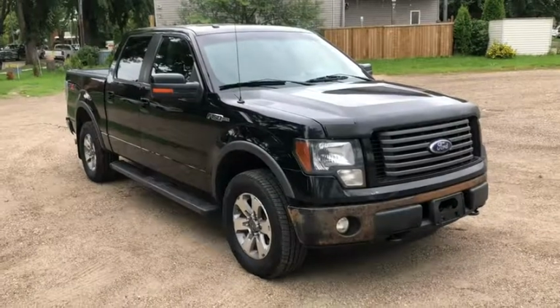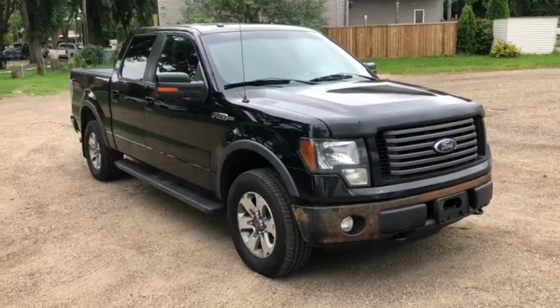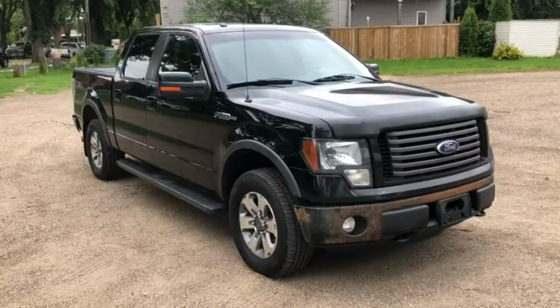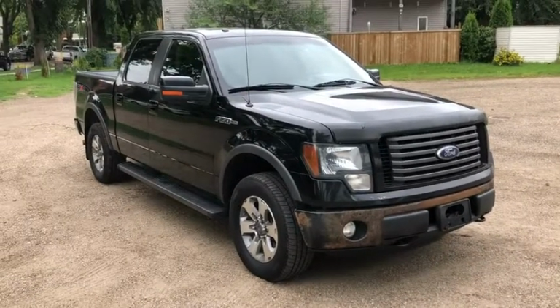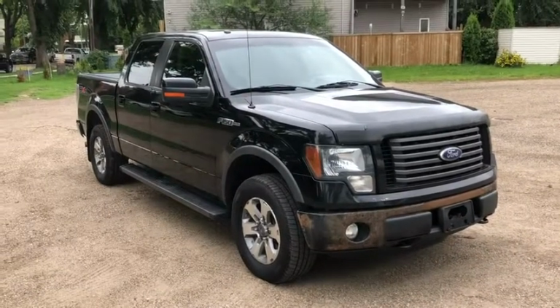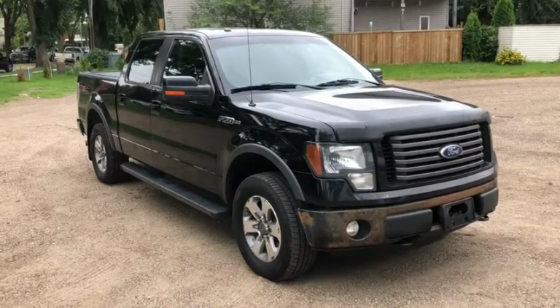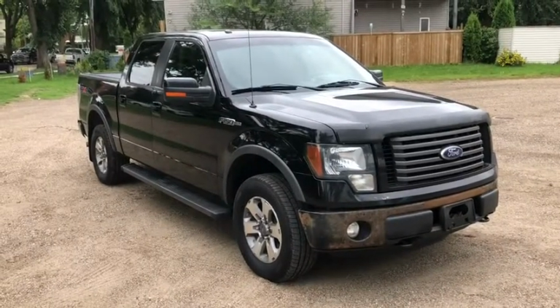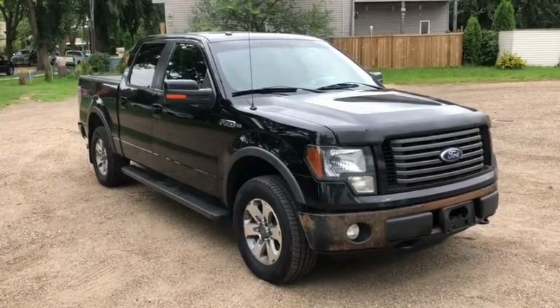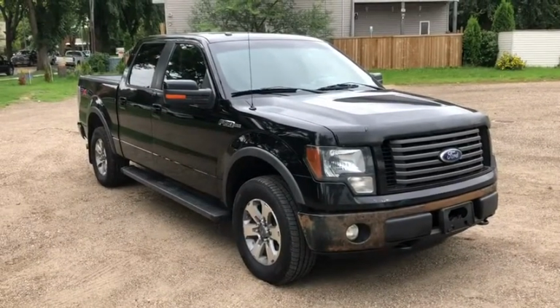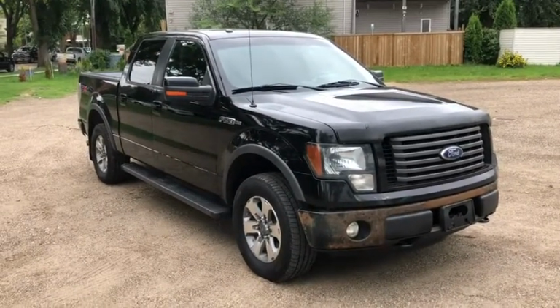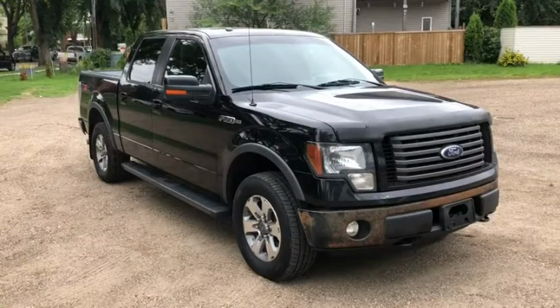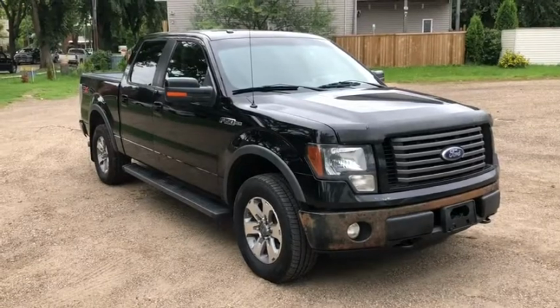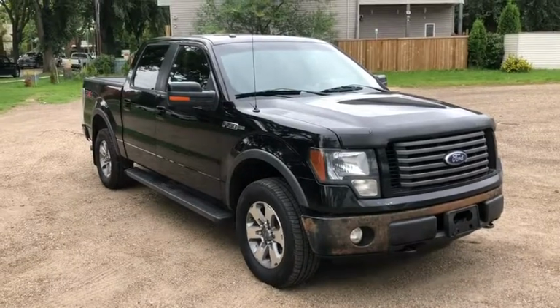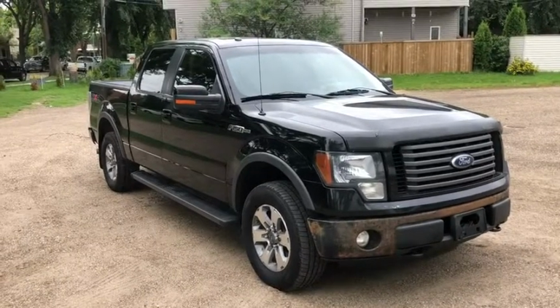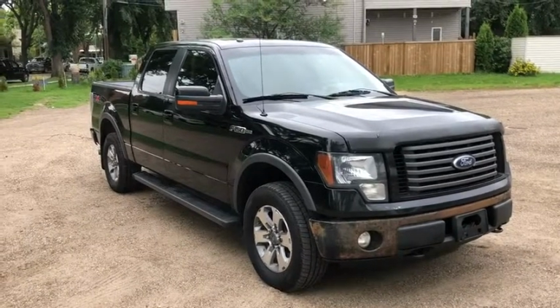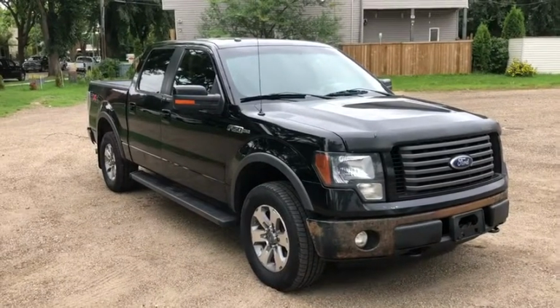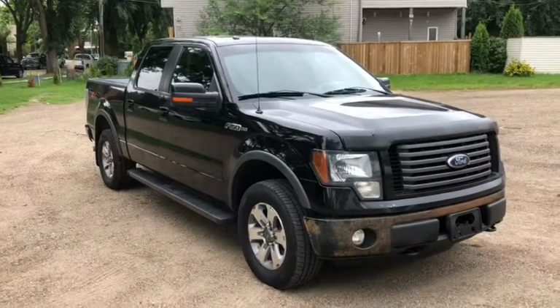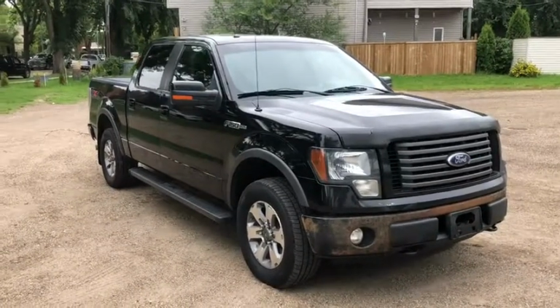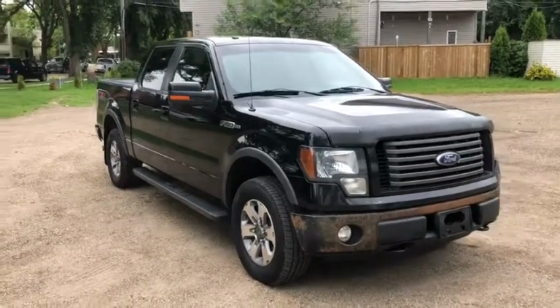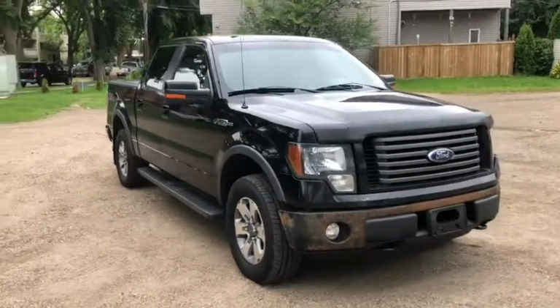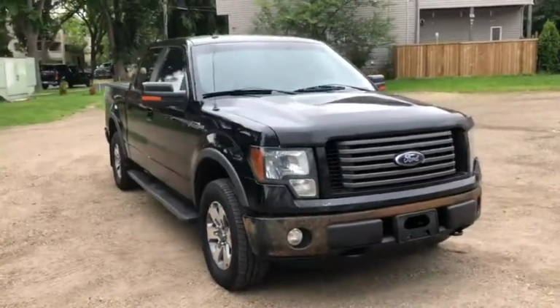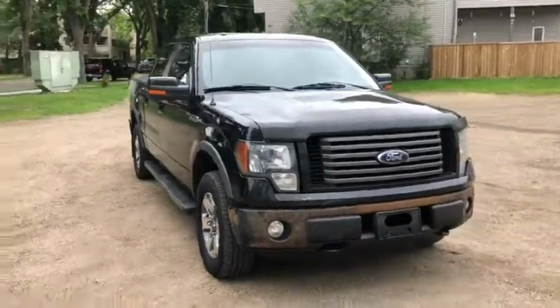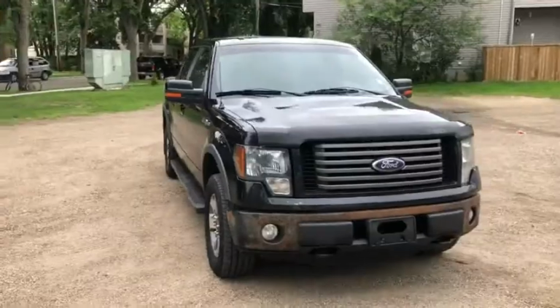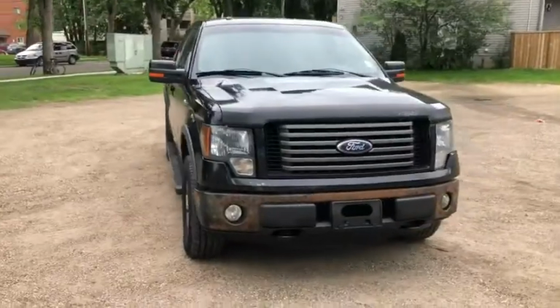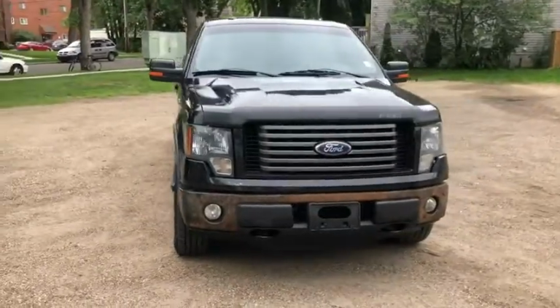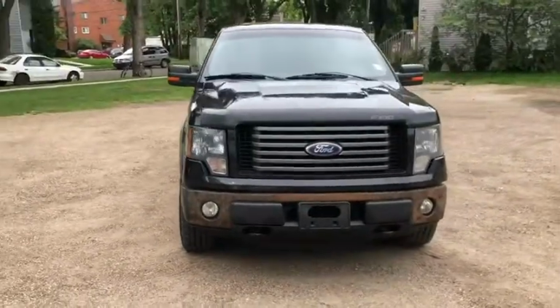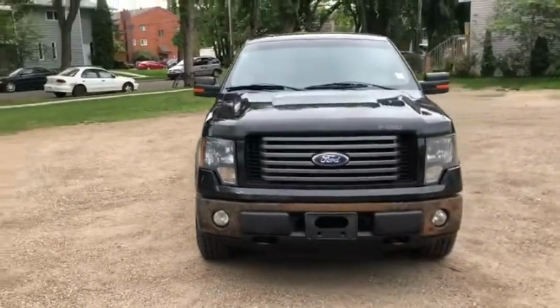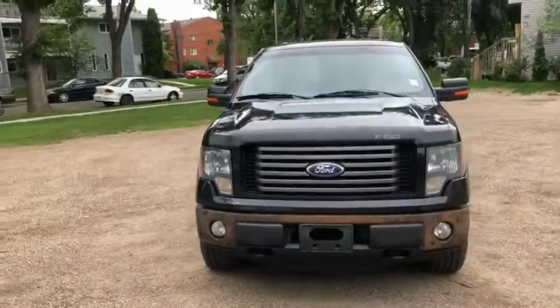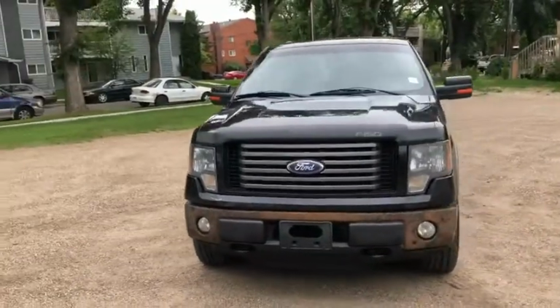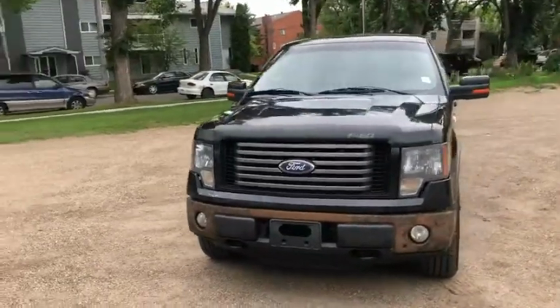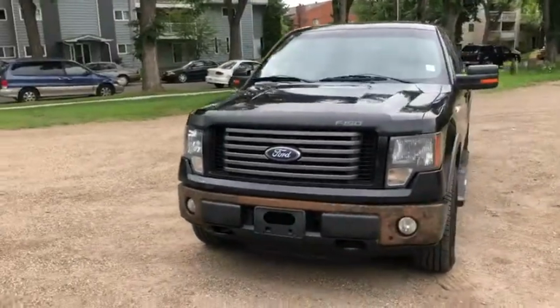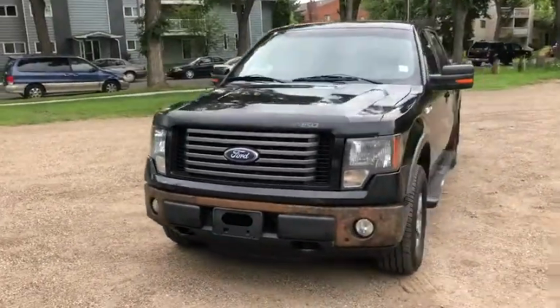Hey, it's Lindsay again at Waterloo Ford Lincoln. Today I'm showing you this 2011 Ford F-150 FX4 in black. This F-150 has the 5-litre V8 engine with automatic transmission and four-wheel drive.